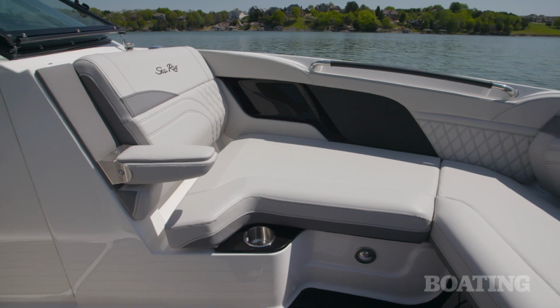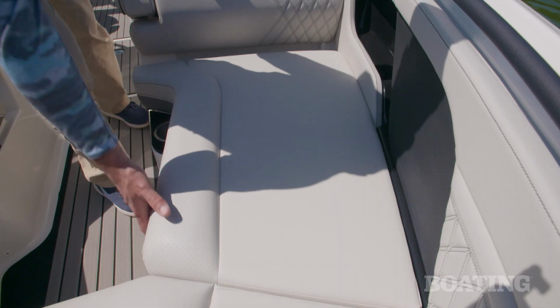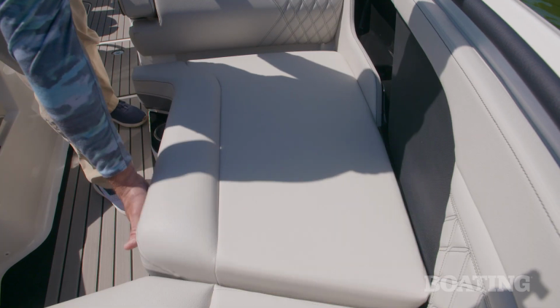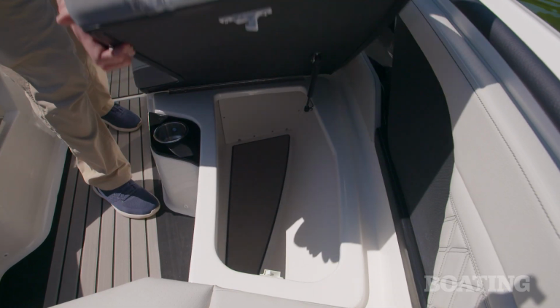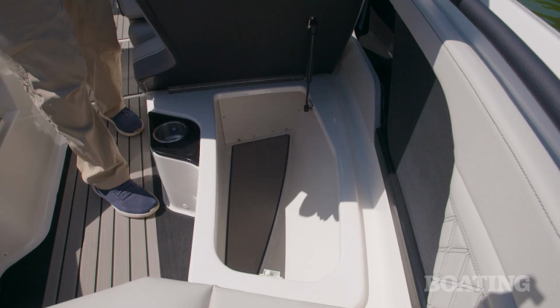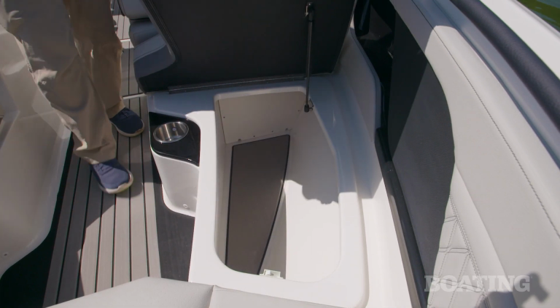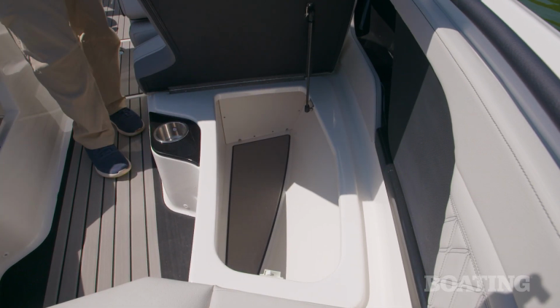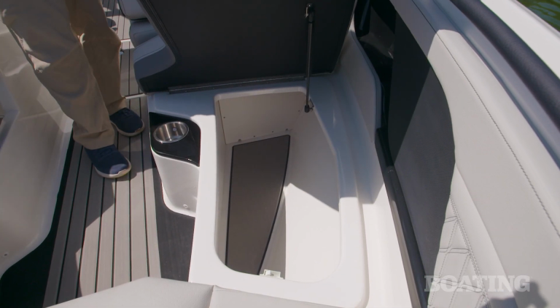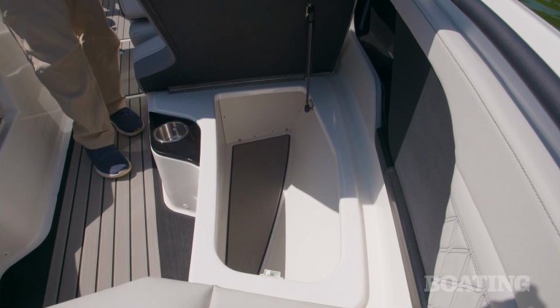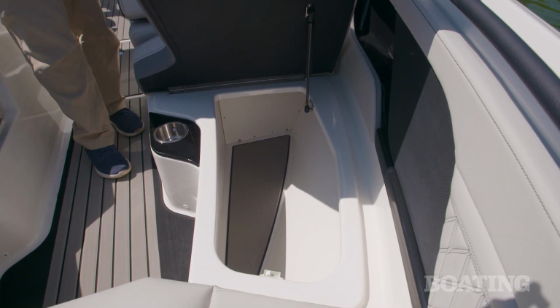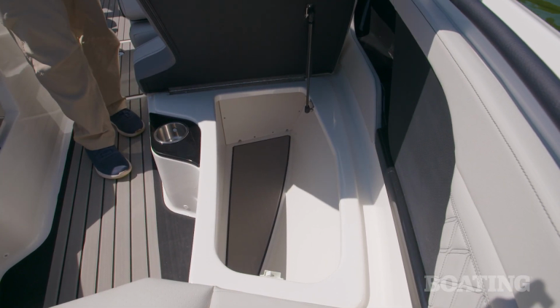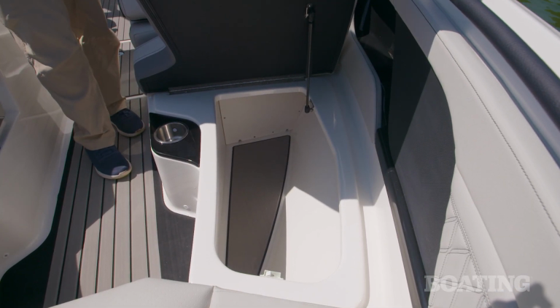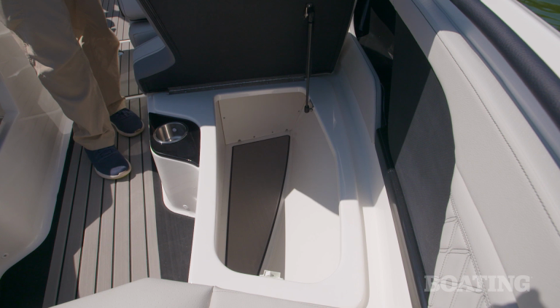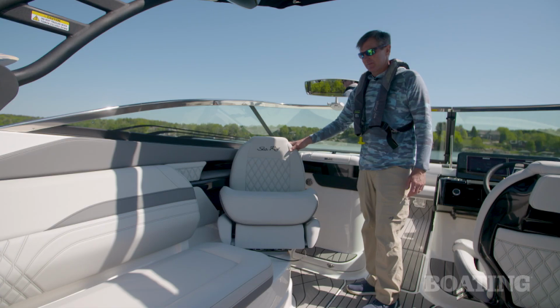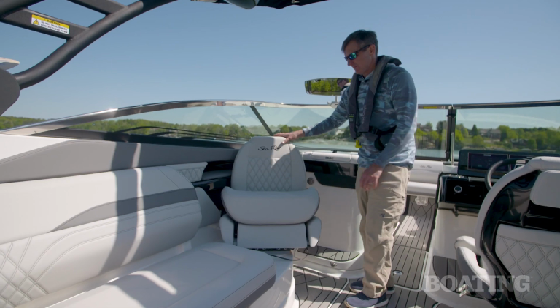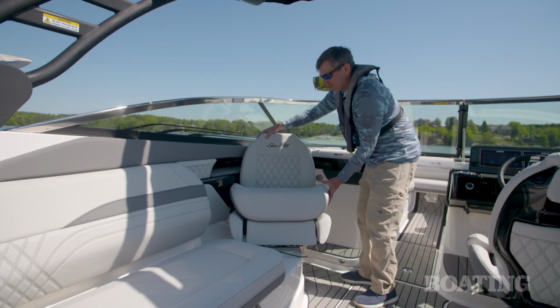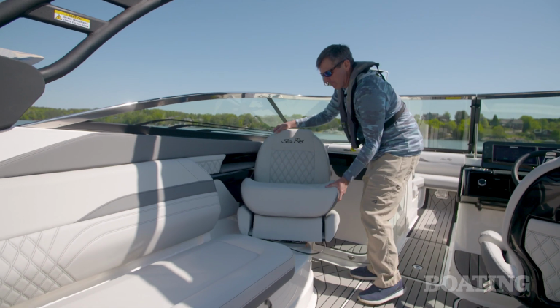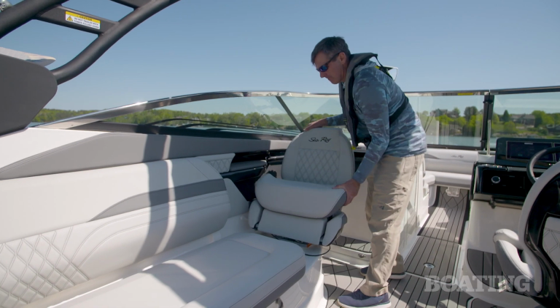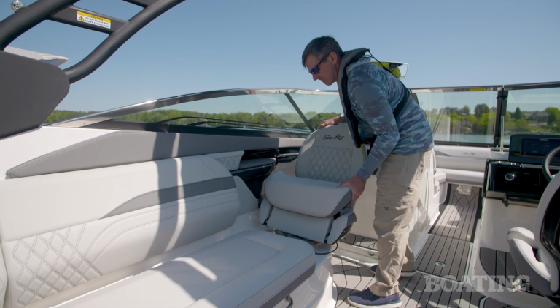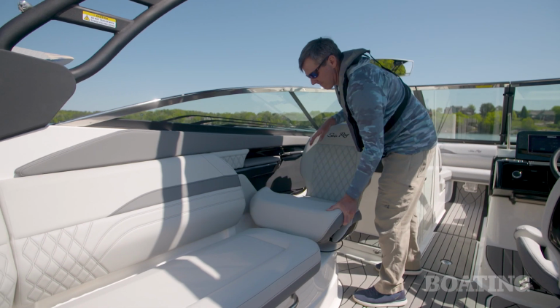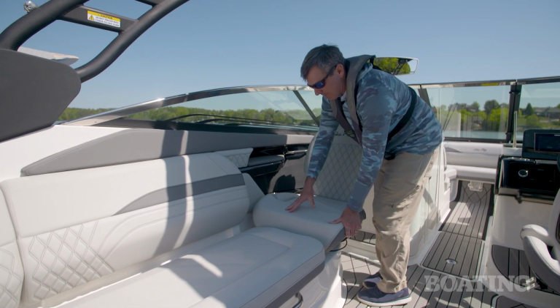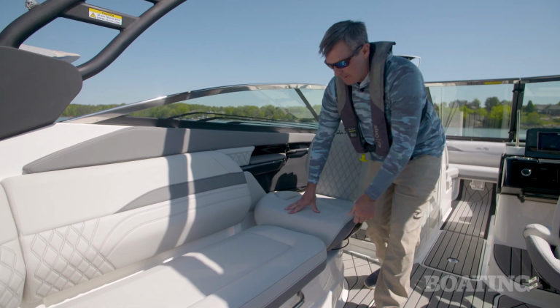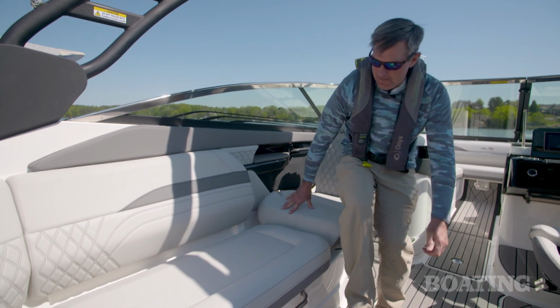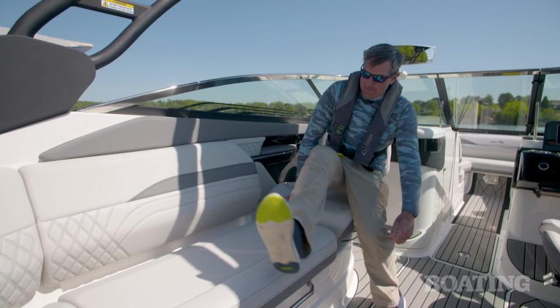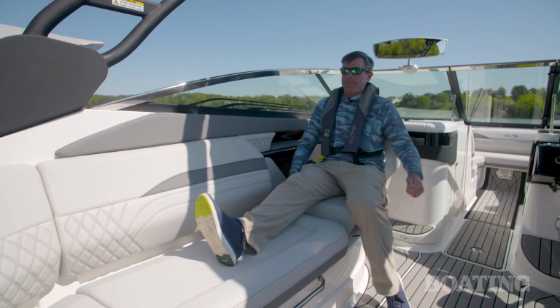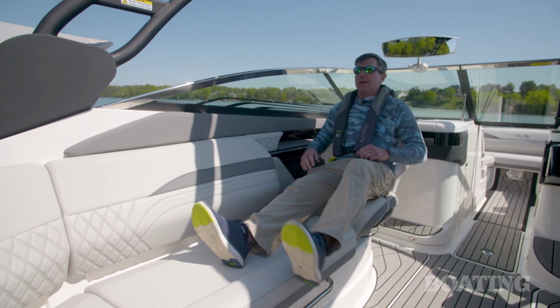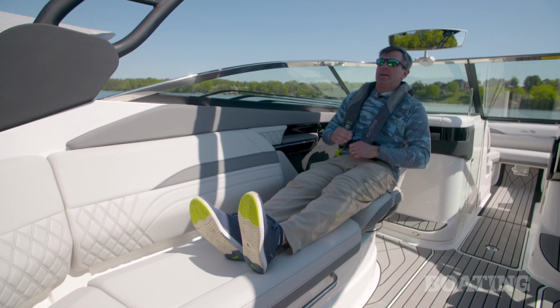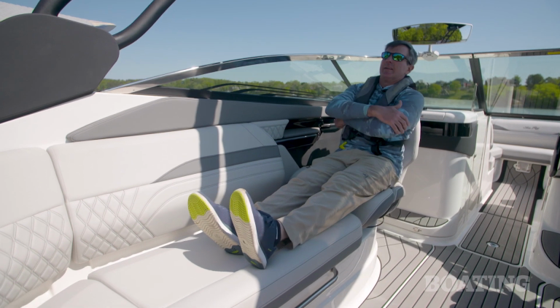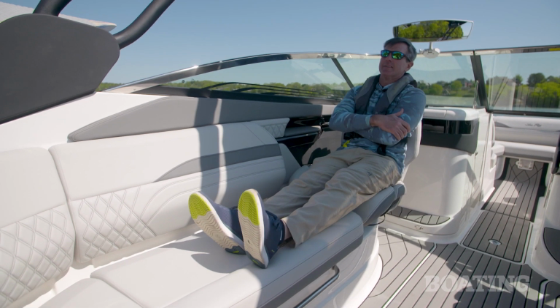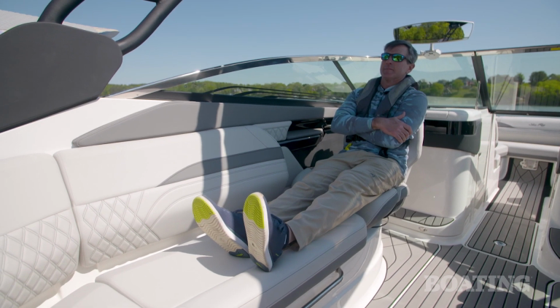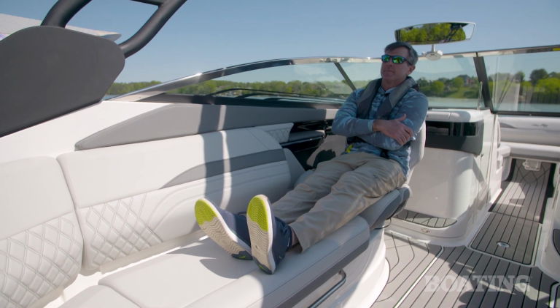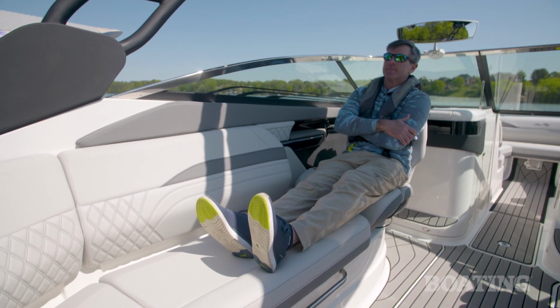The flip-down armrests only add to the creature comforts. All the seat cushions lift on gas-assist struts to reveal cavernous finished storage compartments. The co-captain's chair spins all the way around to create a perfect spotter seat so you can kick back and watch your kids in the water.